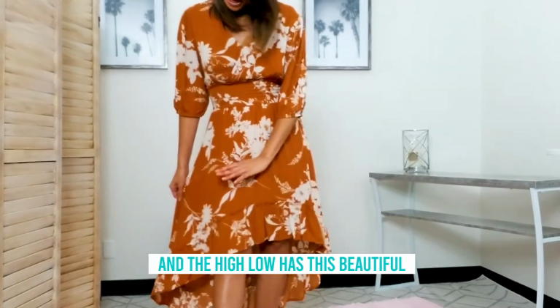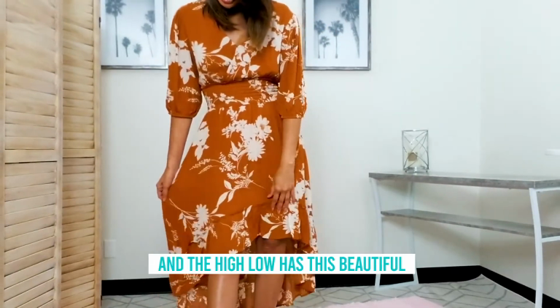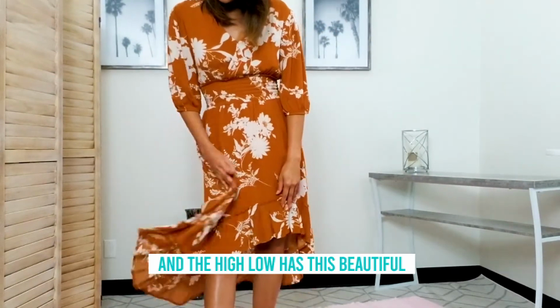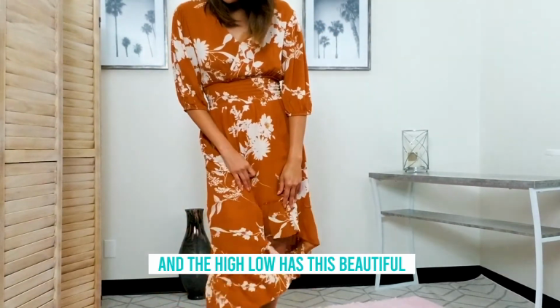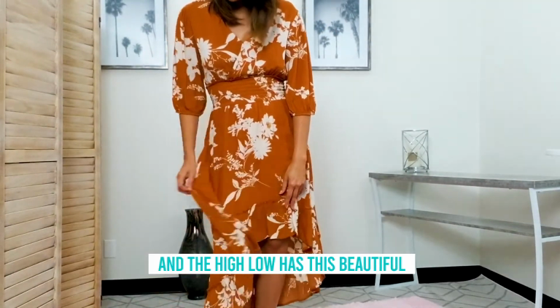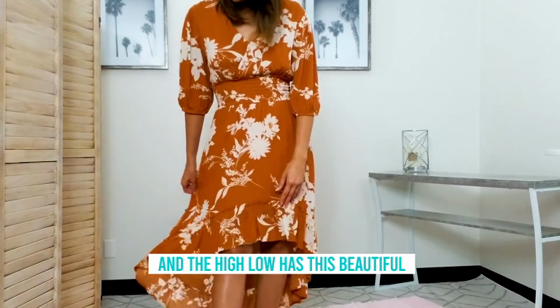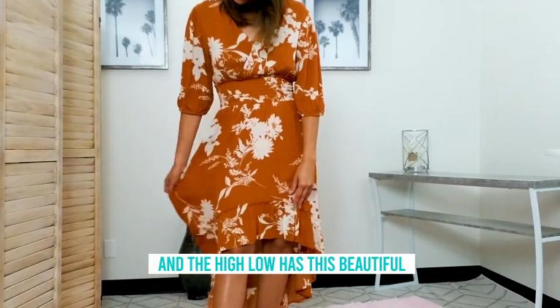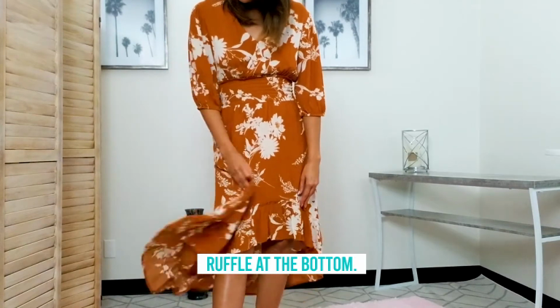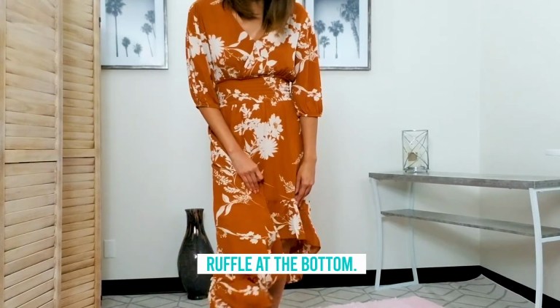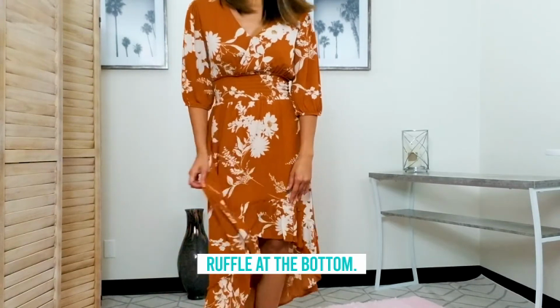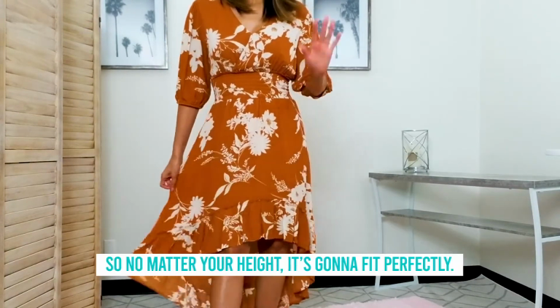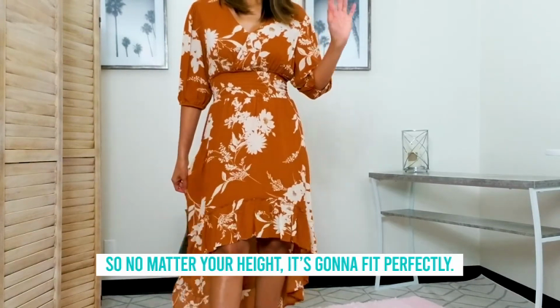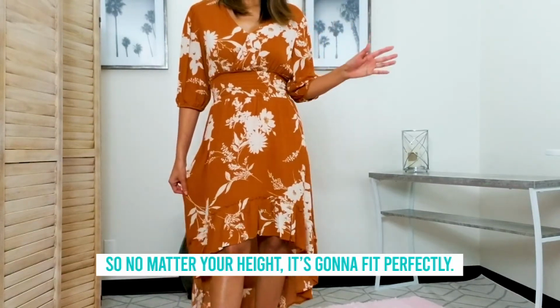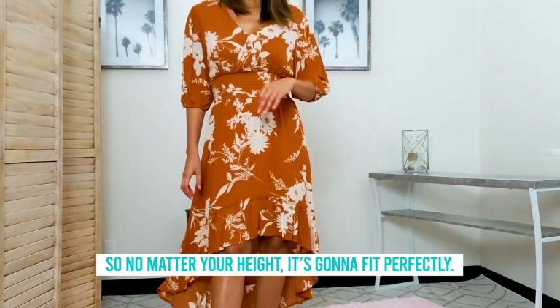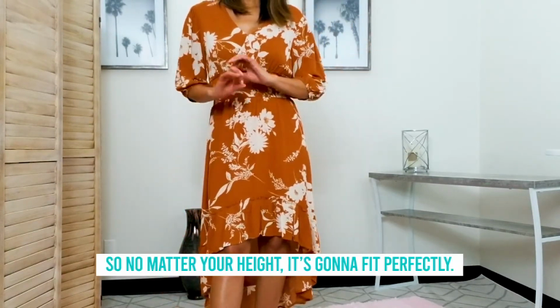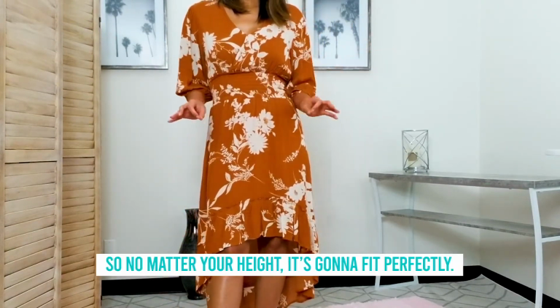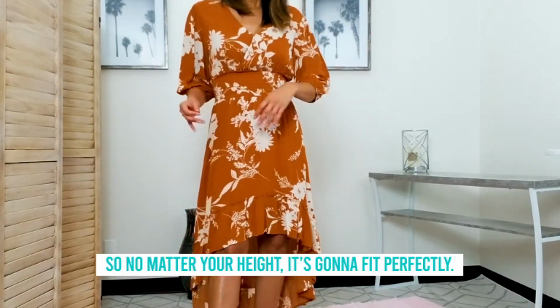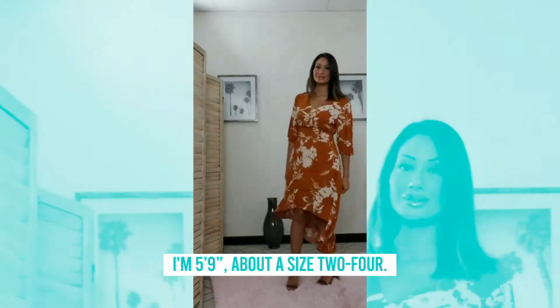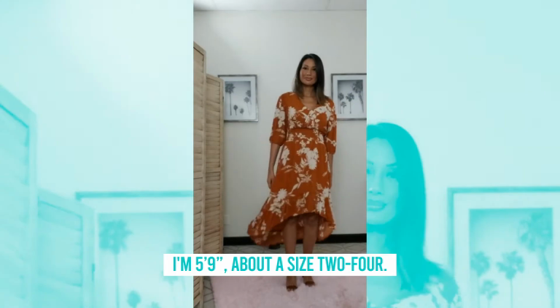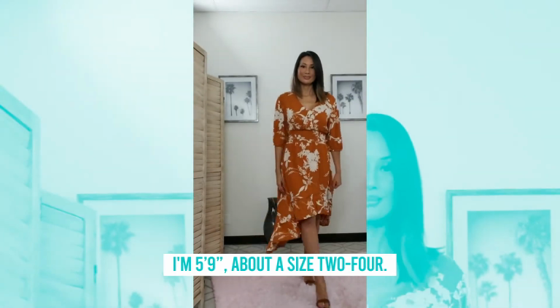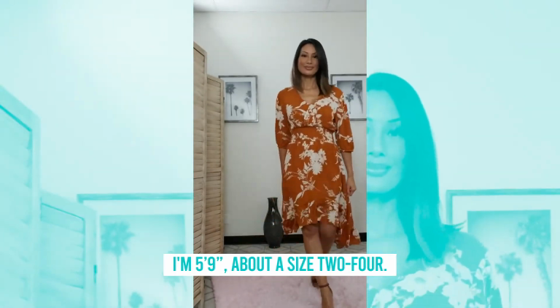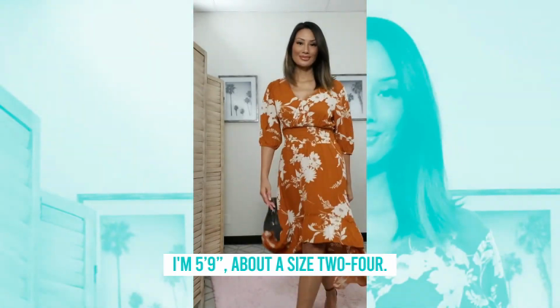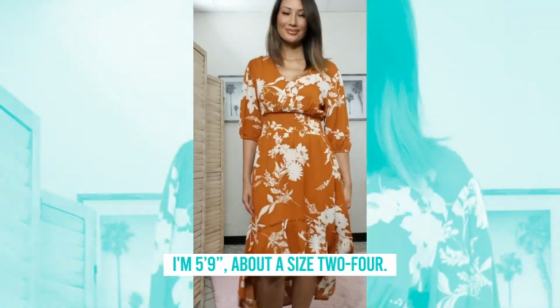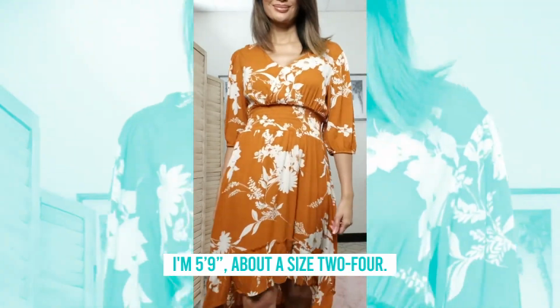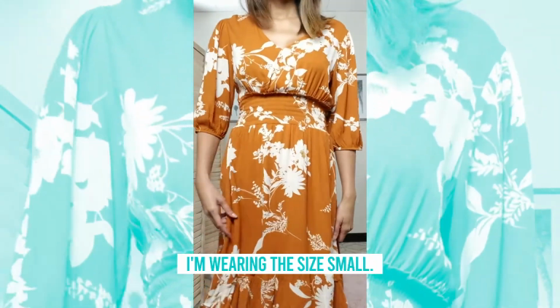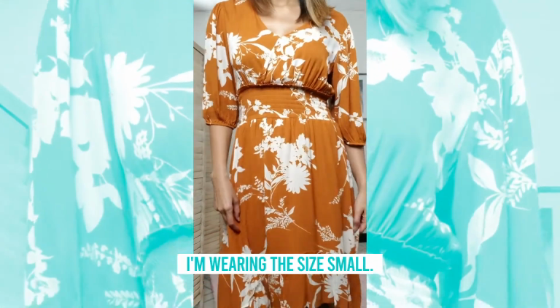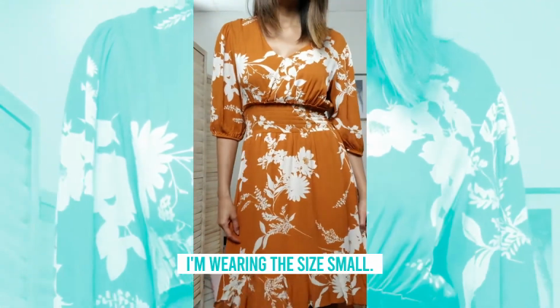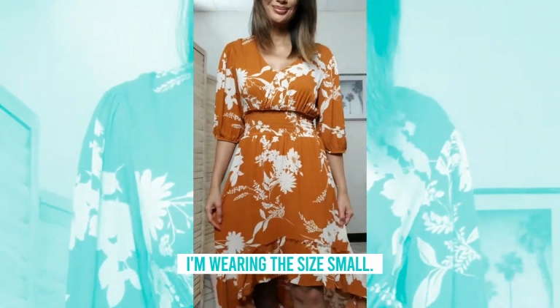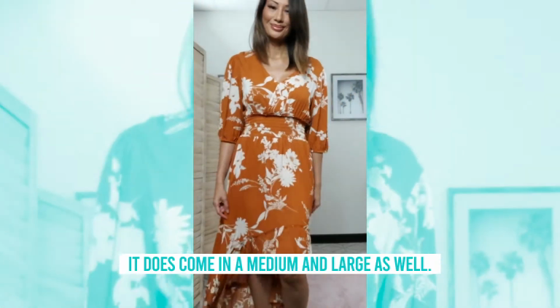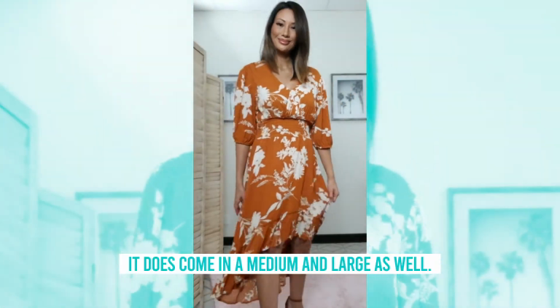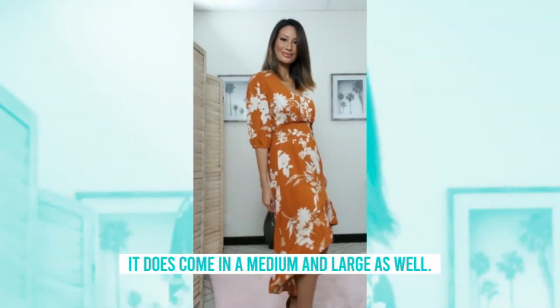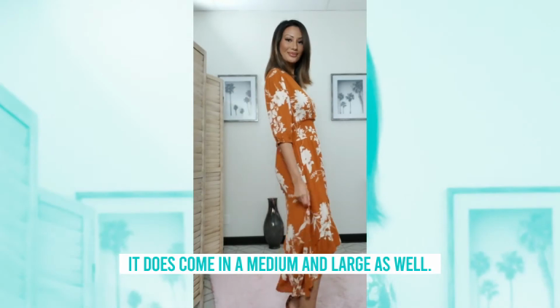And the high-low has this beautiful ruffle at the bottom. So no matter your height, it's gonna fit perfectly. I'm 5'9 and about a size 2-4. I'm wearing the size small. It does come in a medium and large as well.